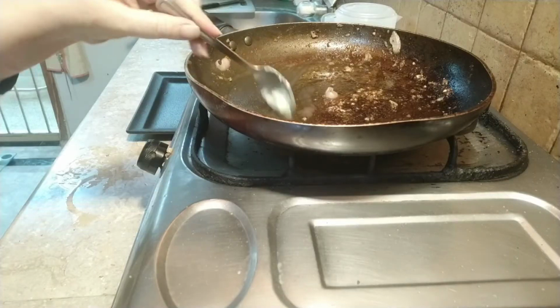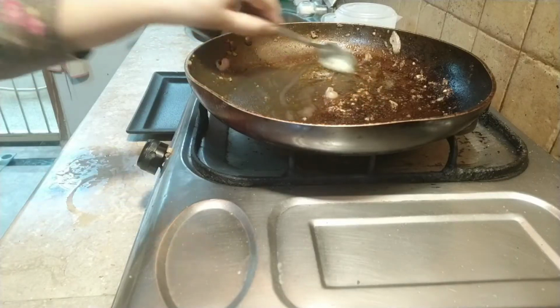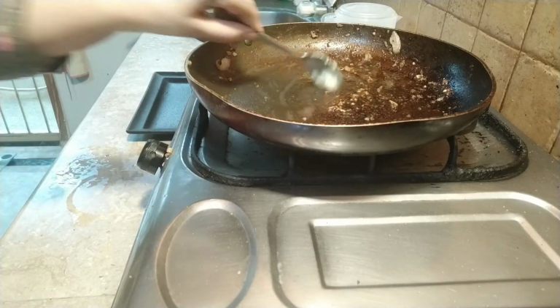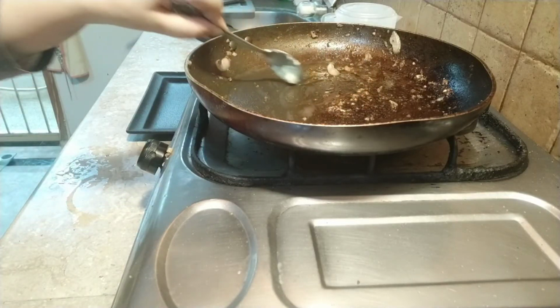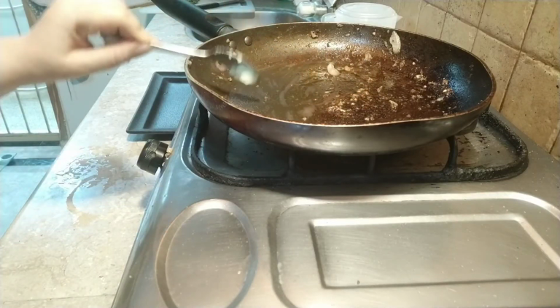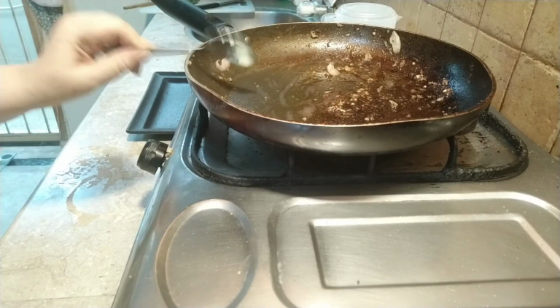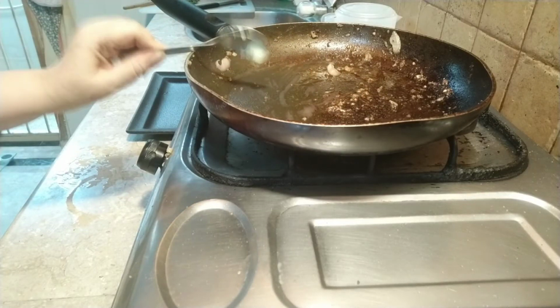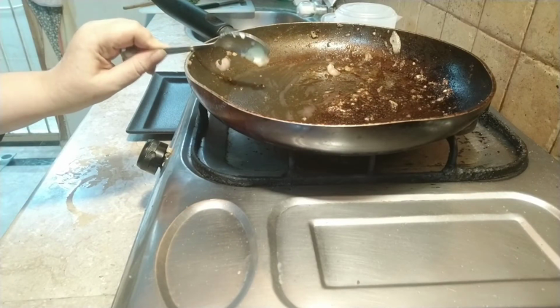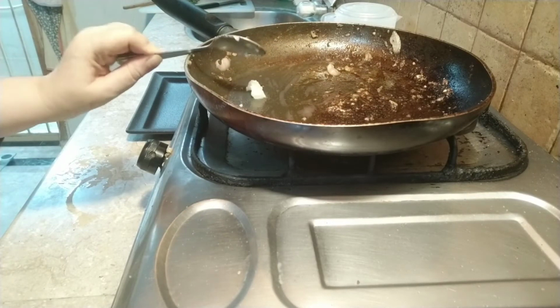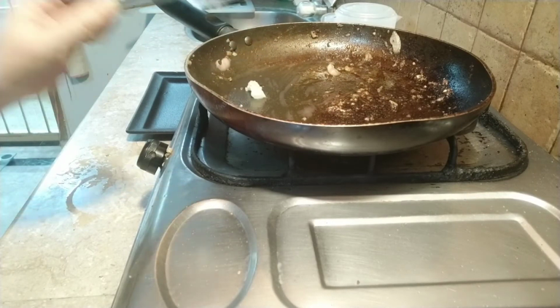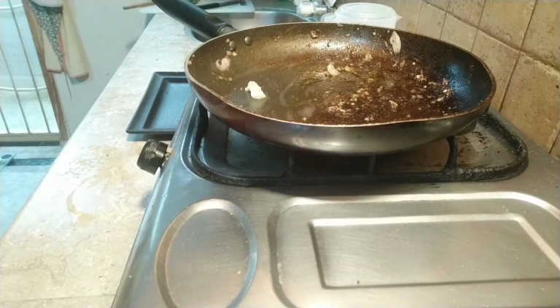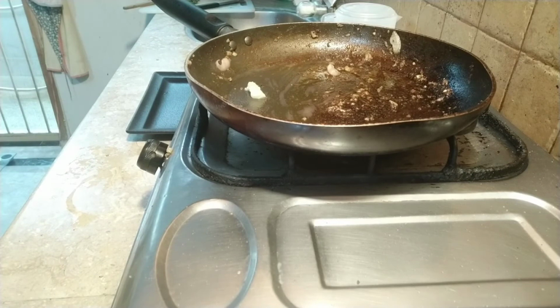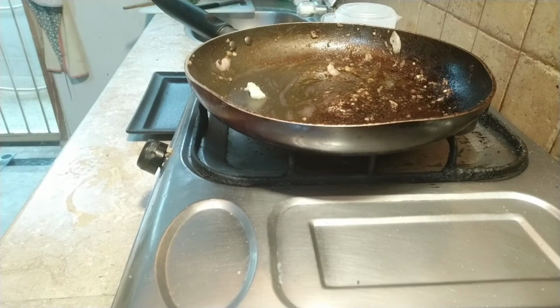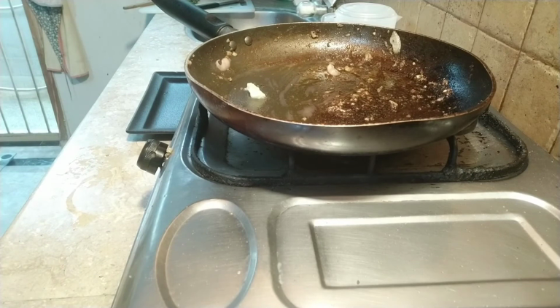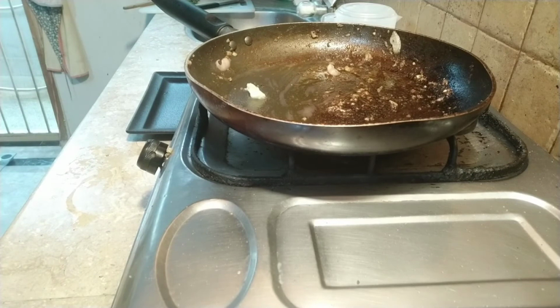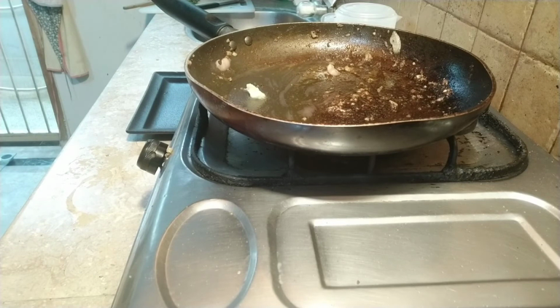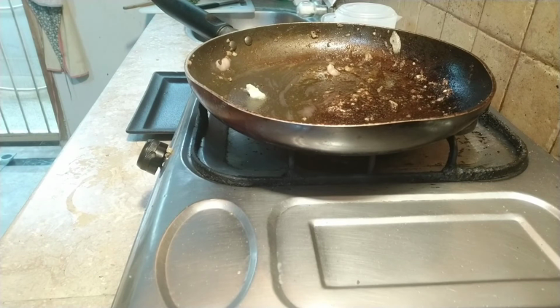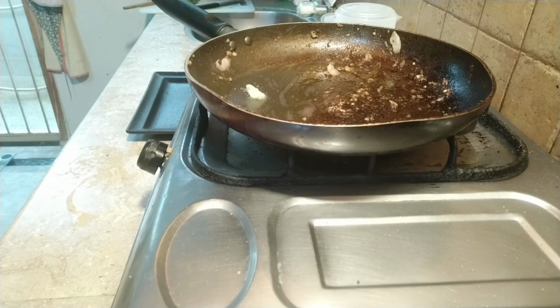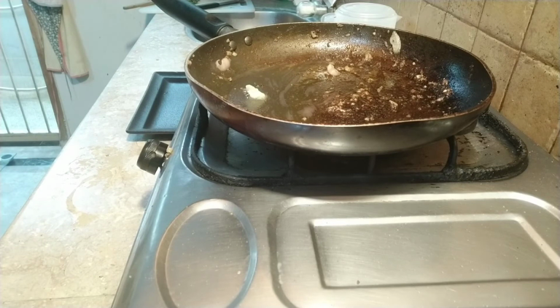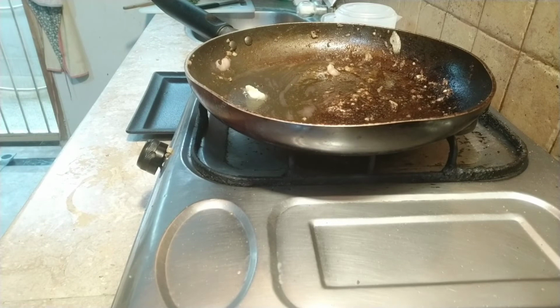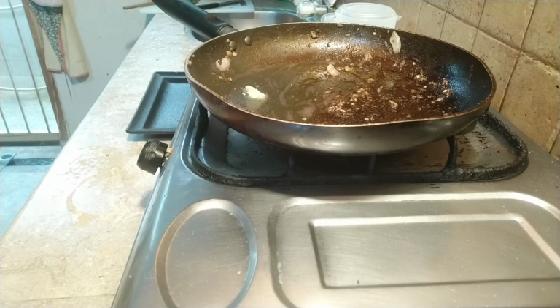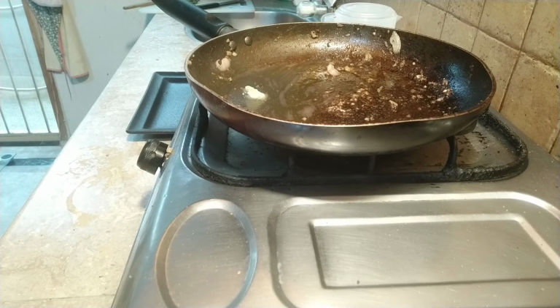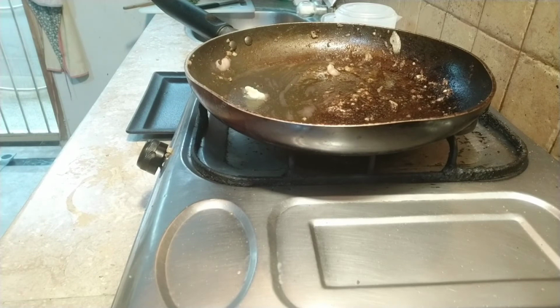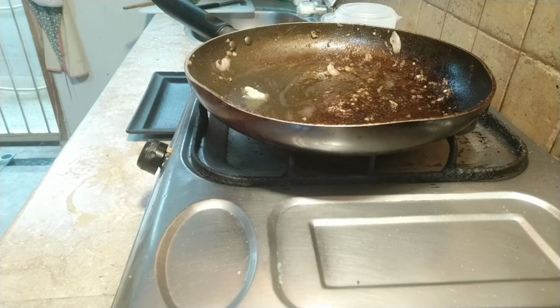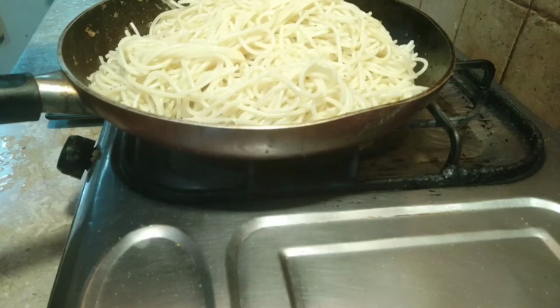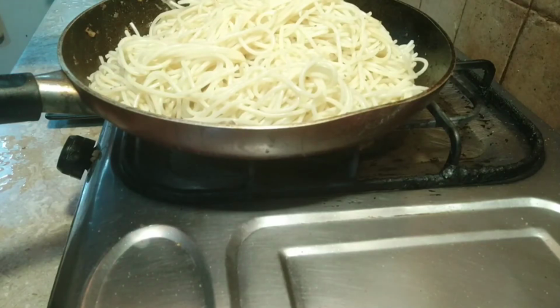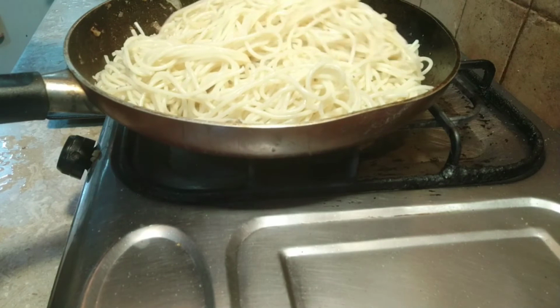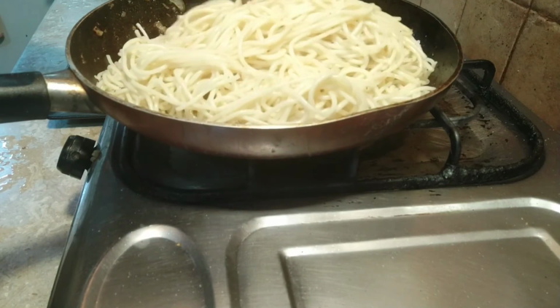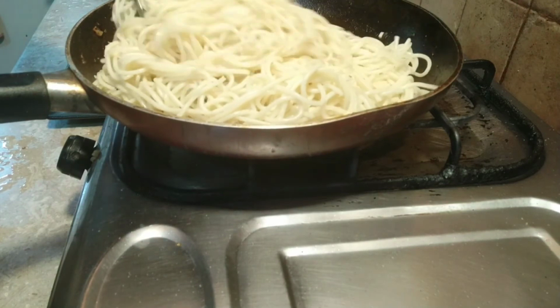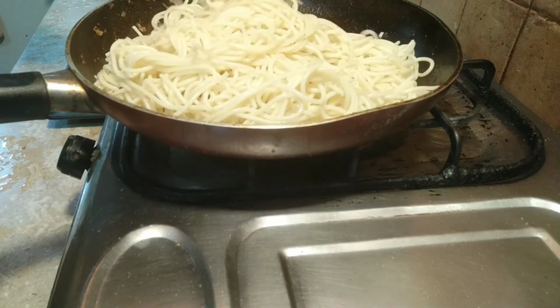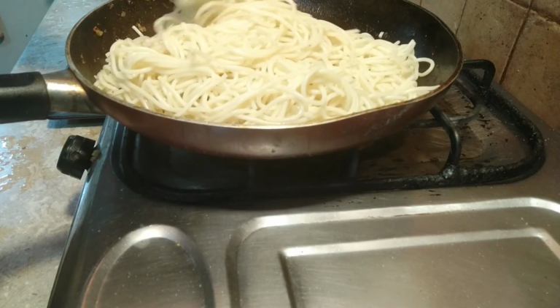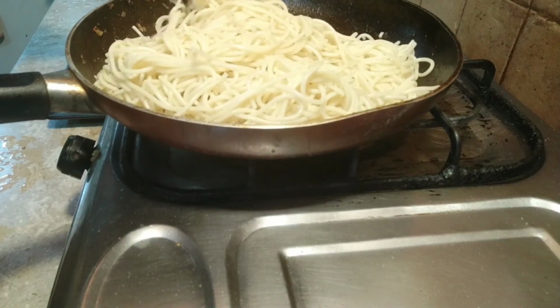Now I am going to fry the noodles. In the same pan I just put half a teaspoon of butter and now I am going to fry the noodles for five minutes.